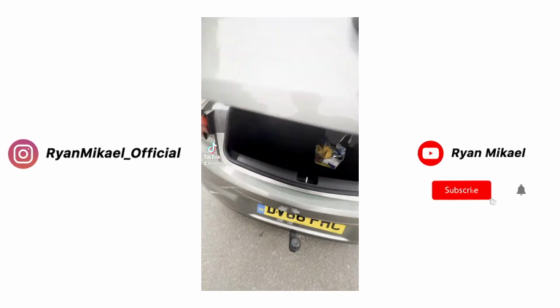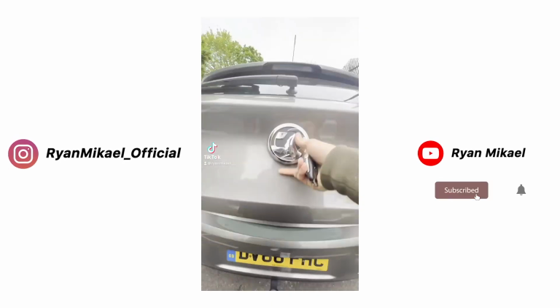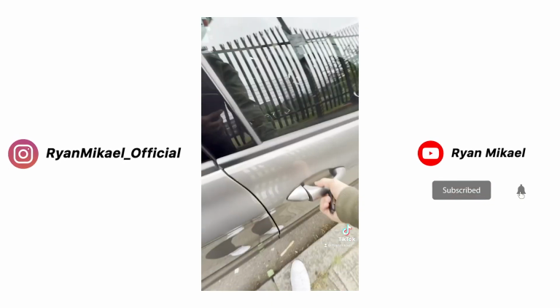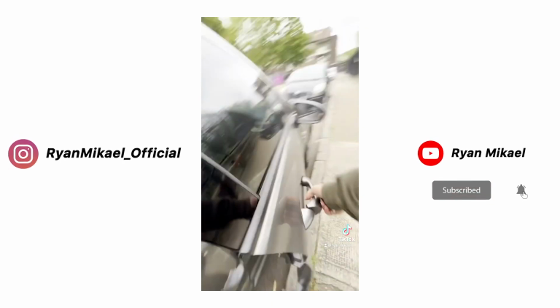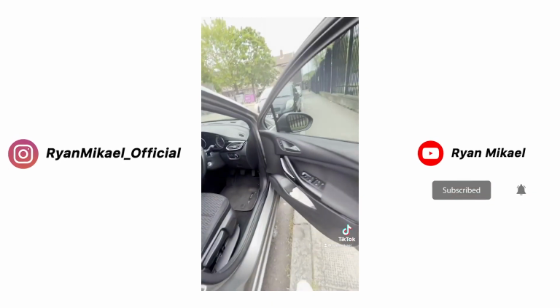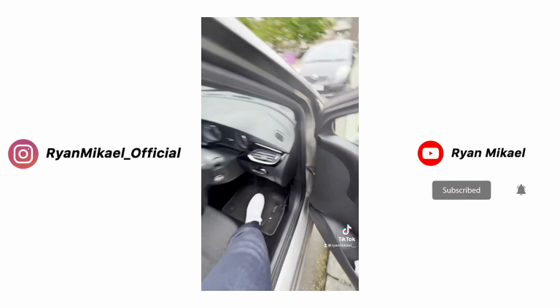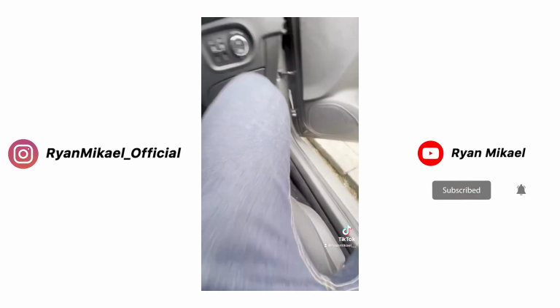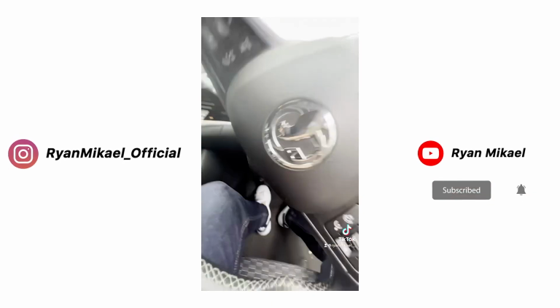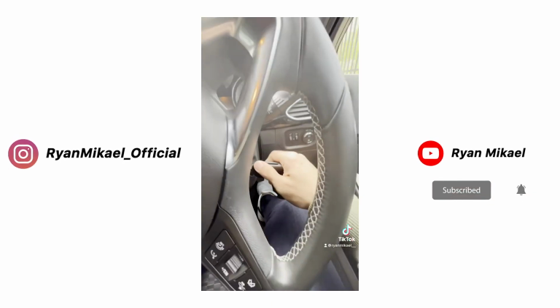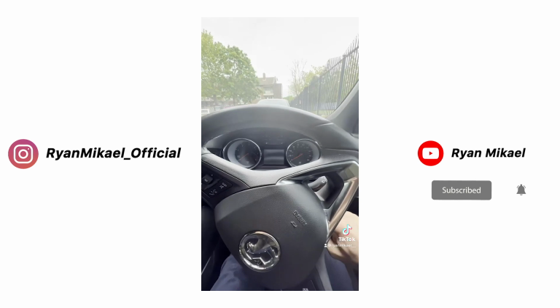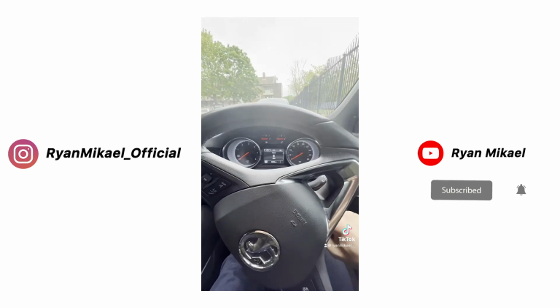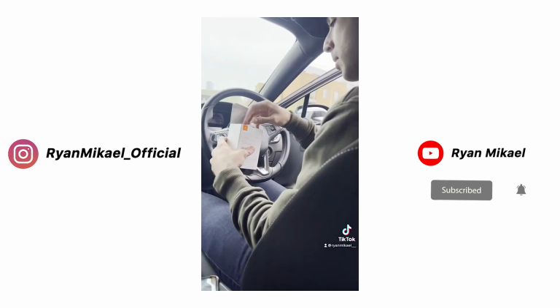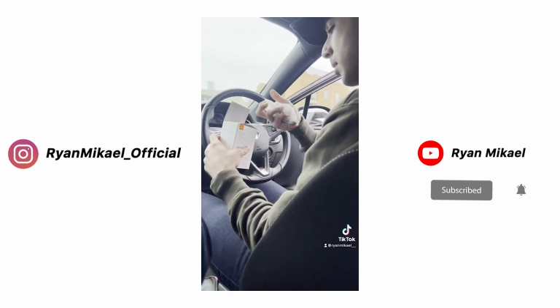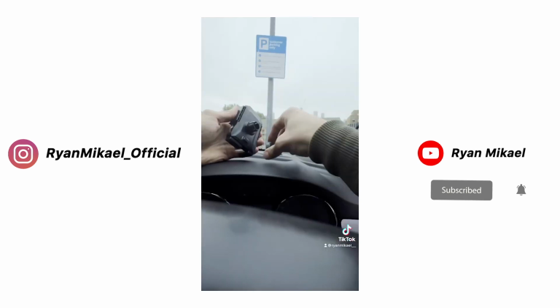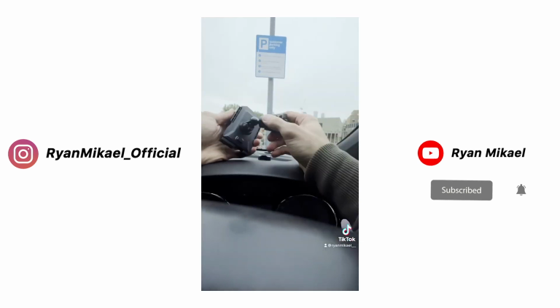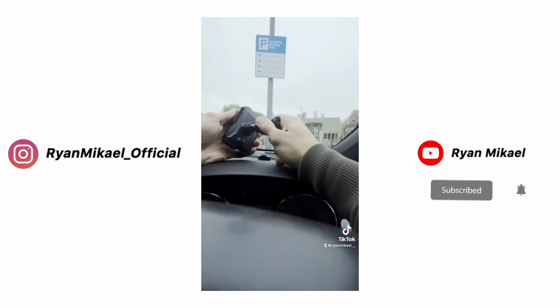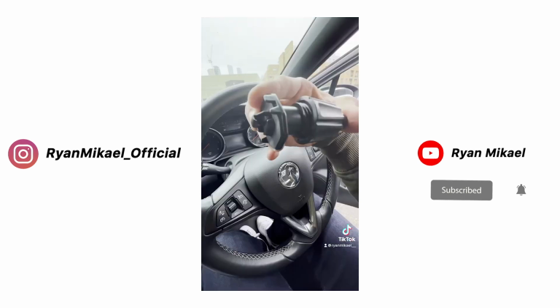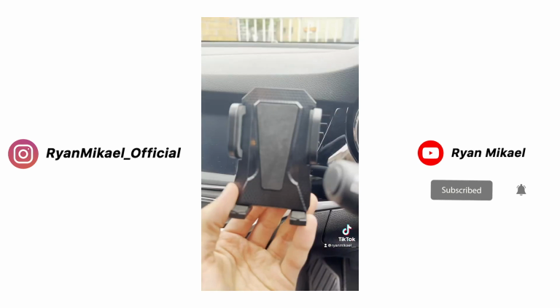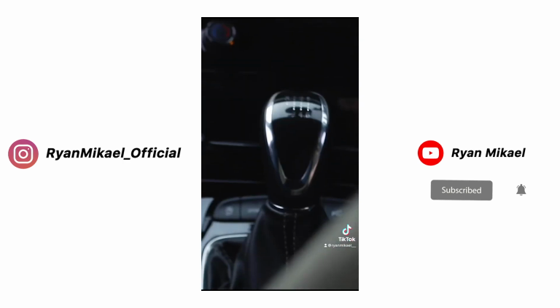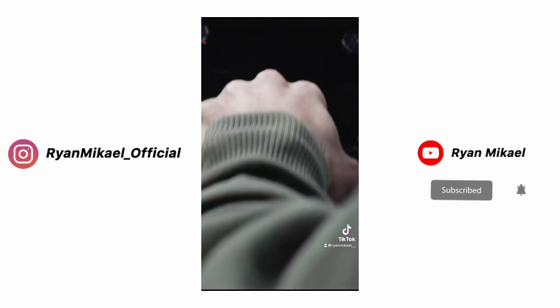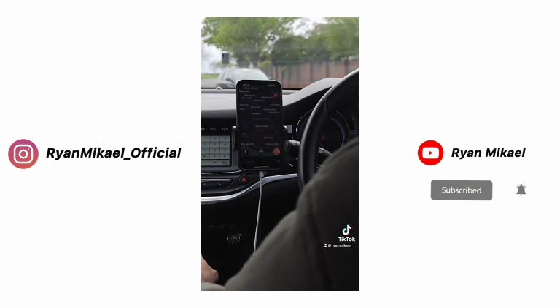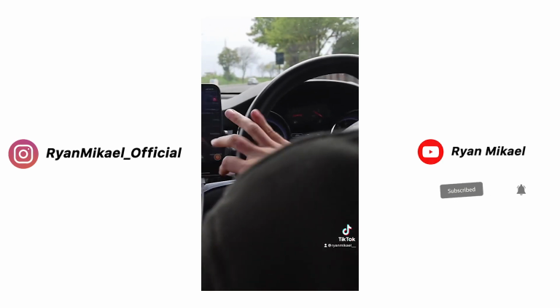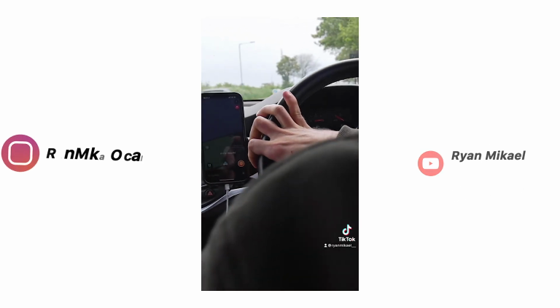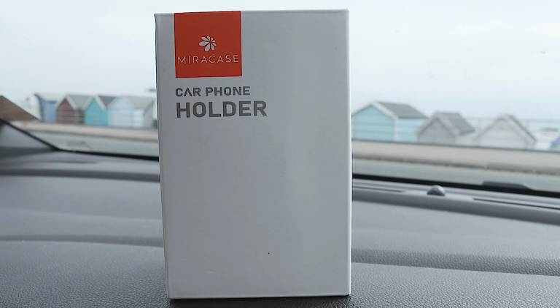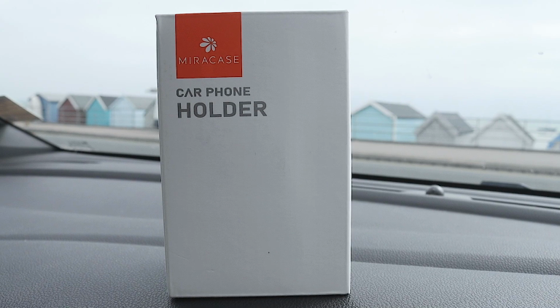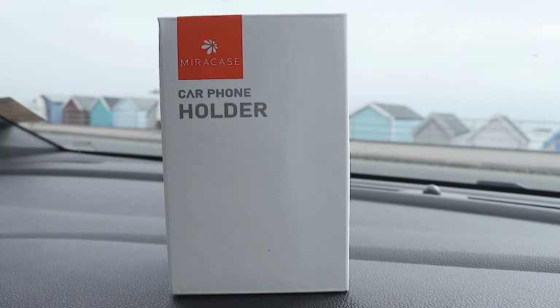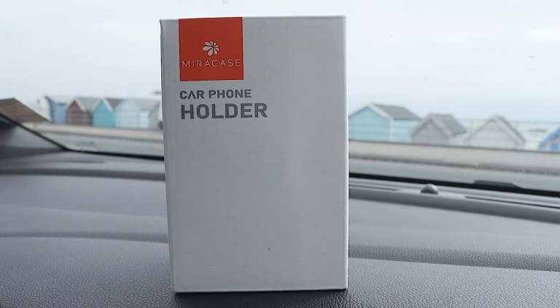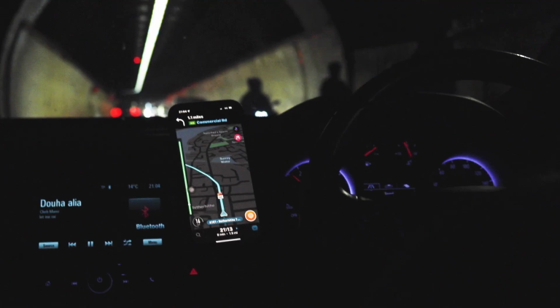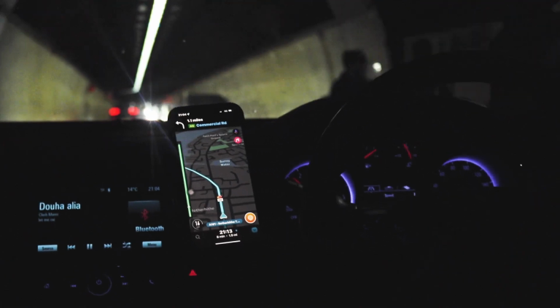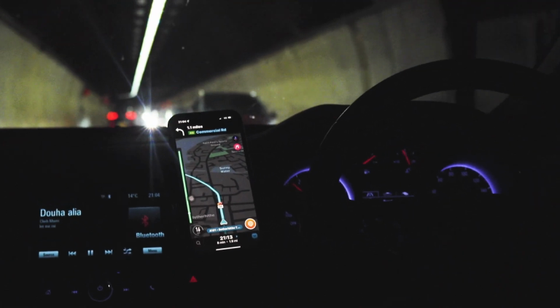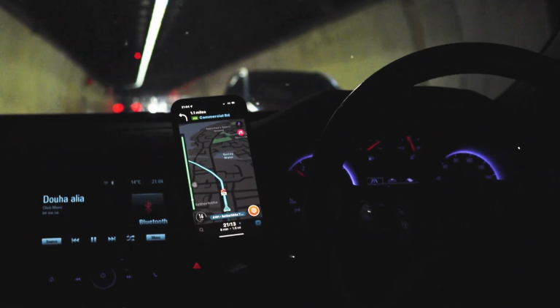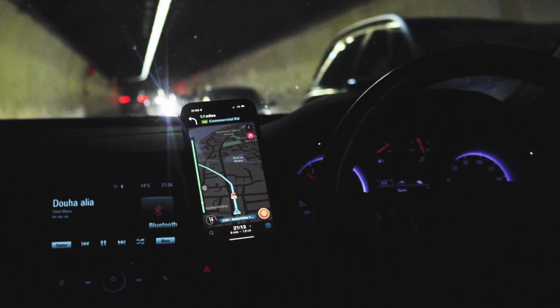These products actually came in perfect timing because I ended up renting a vehicle to head out of London for a few days and I really needed a car phone holder. Huge props to Mirror Cases for kindly sending it out very quickly. Starting off with the car phone holder — this is actually very important to have in your travel backpack.